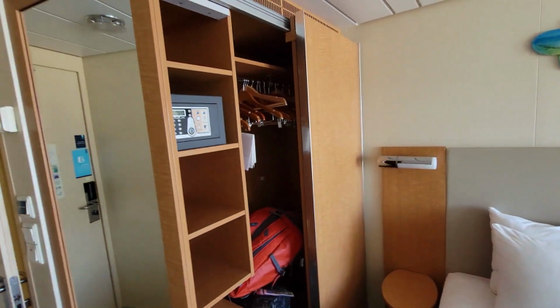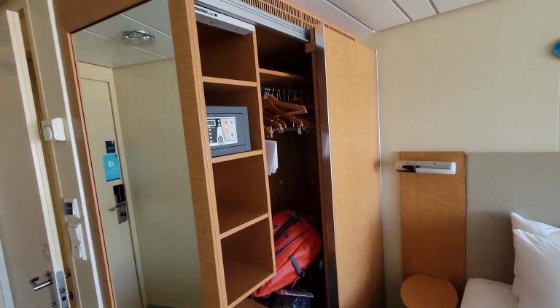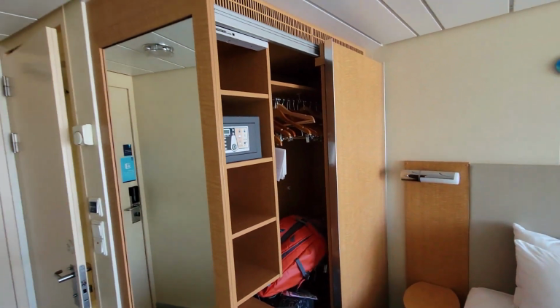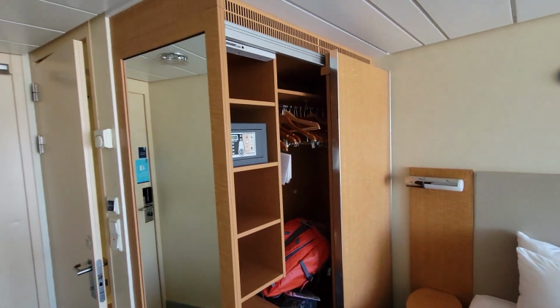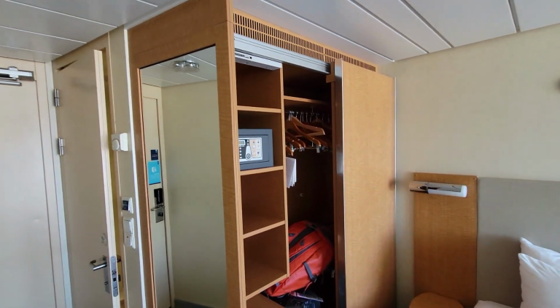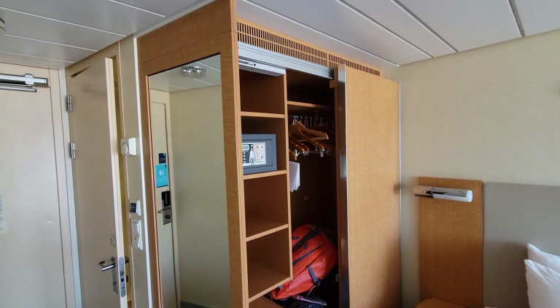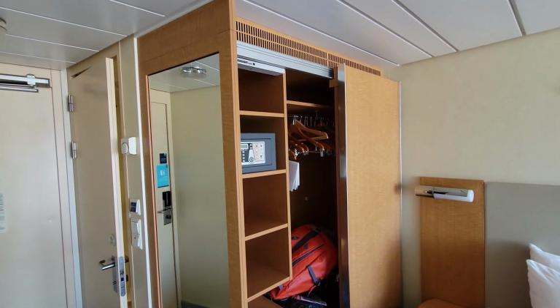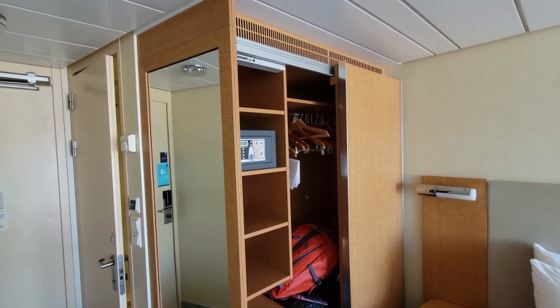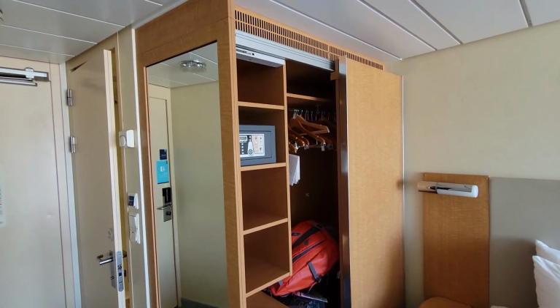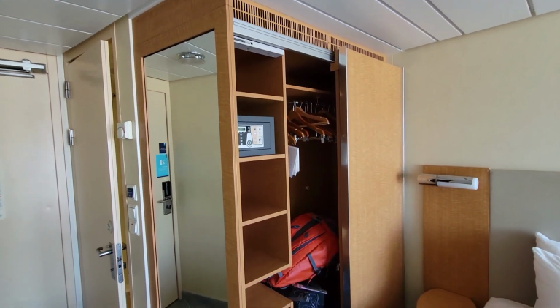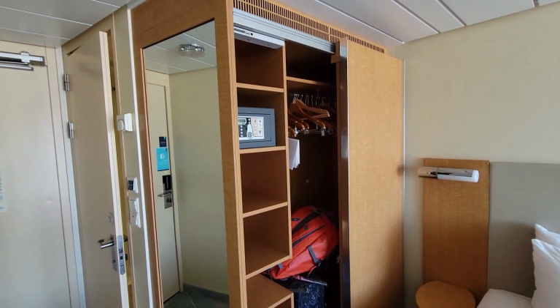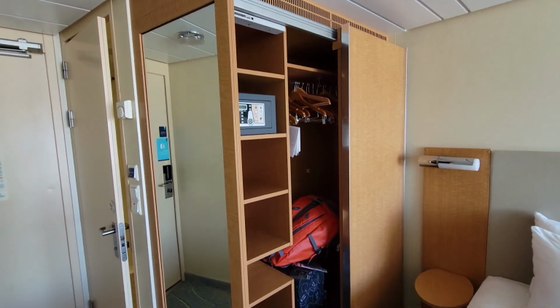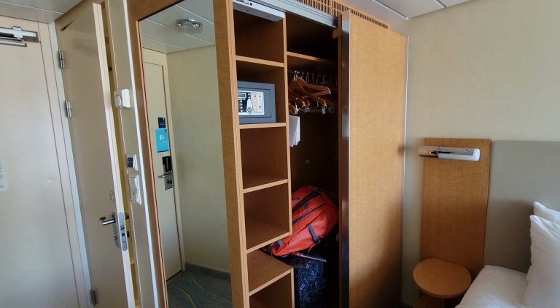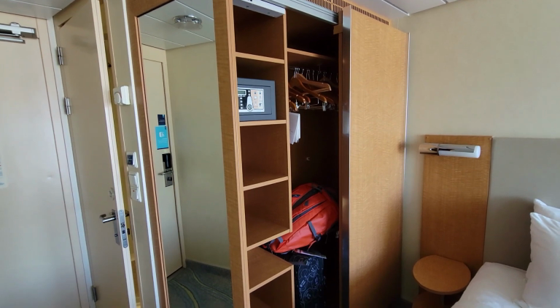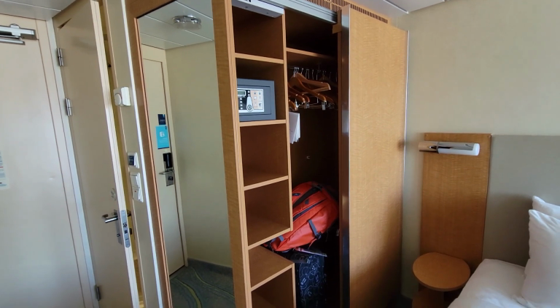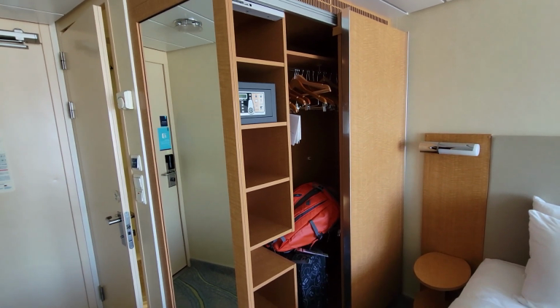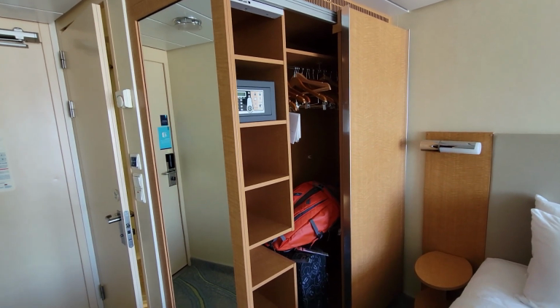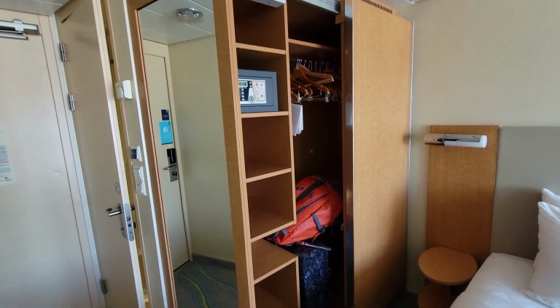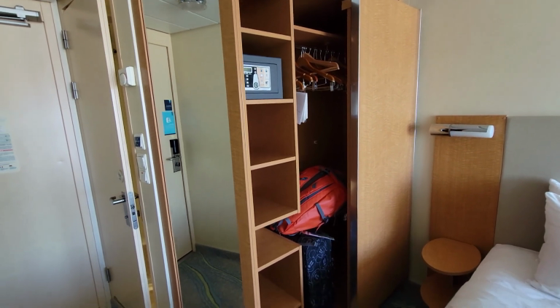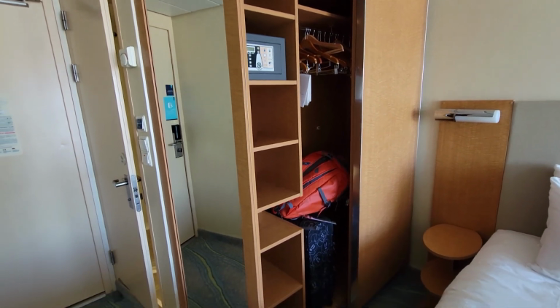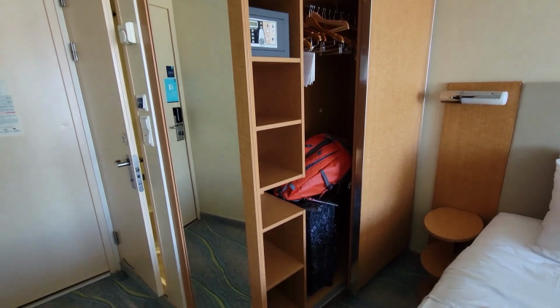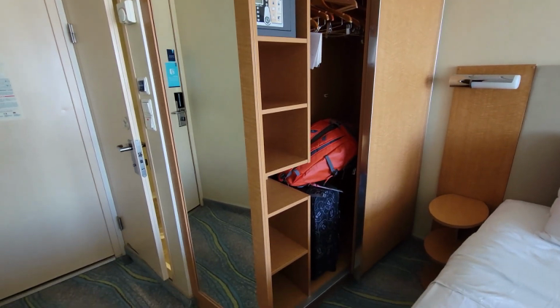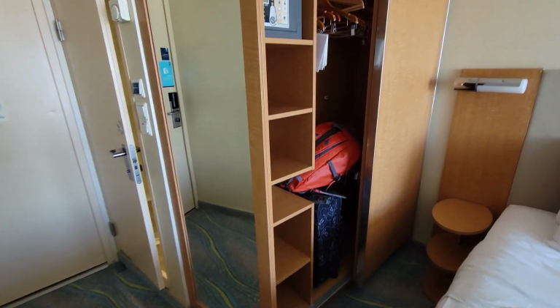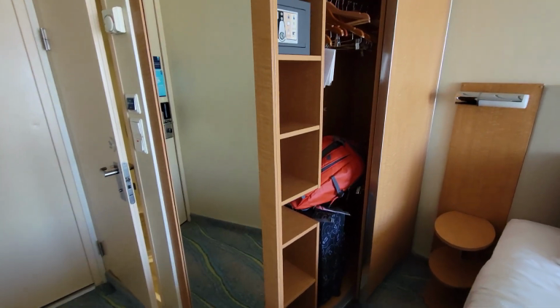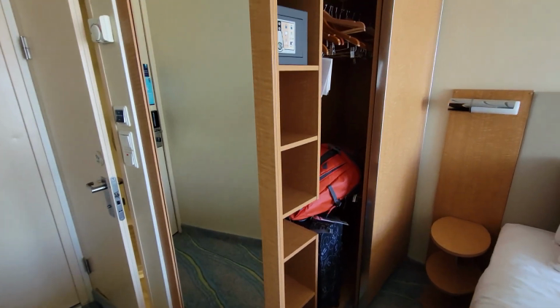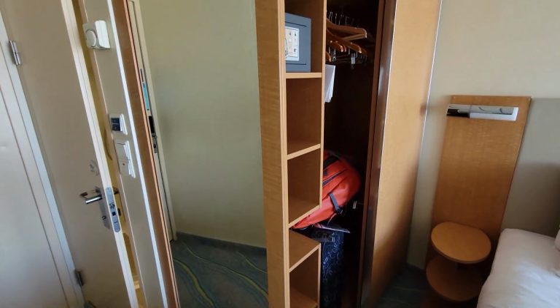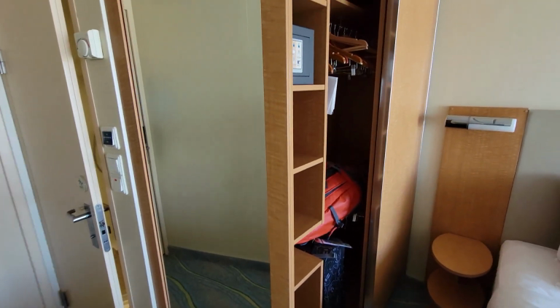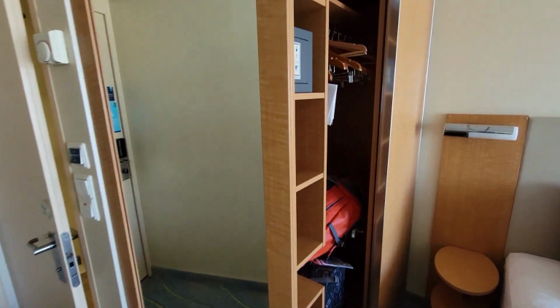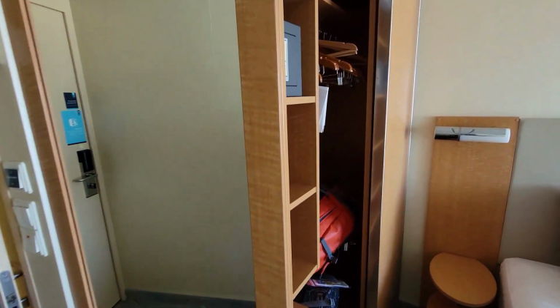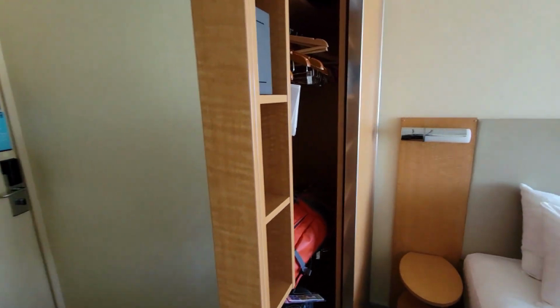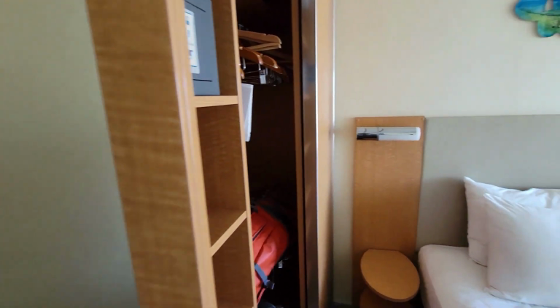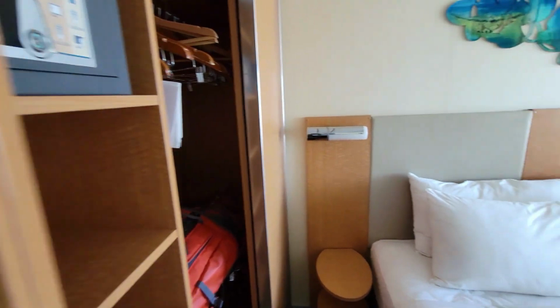To the left of the bed here, you have your closet. It does have your room safe, shelves, and hangers all right there.